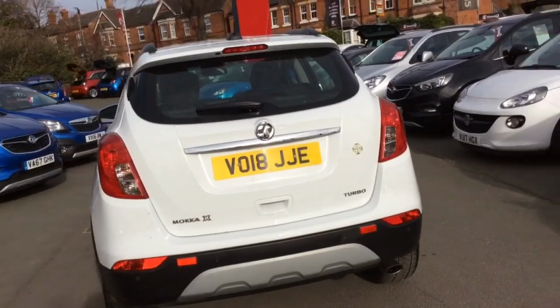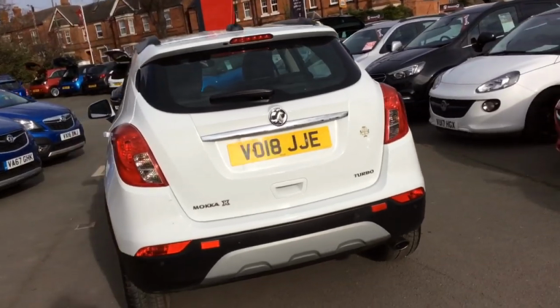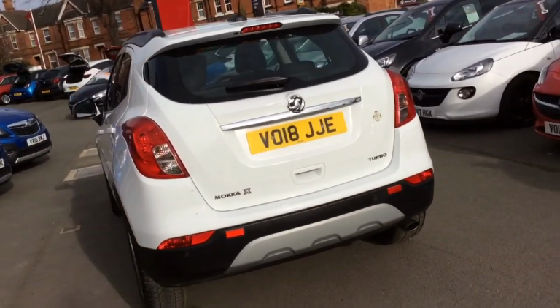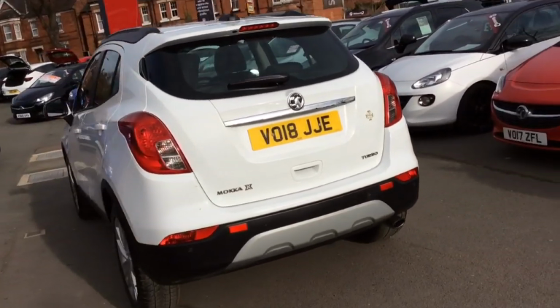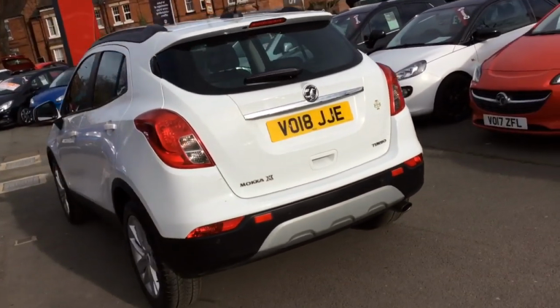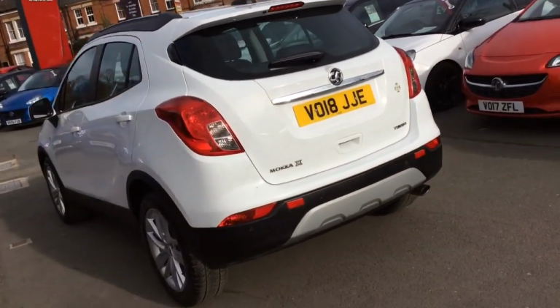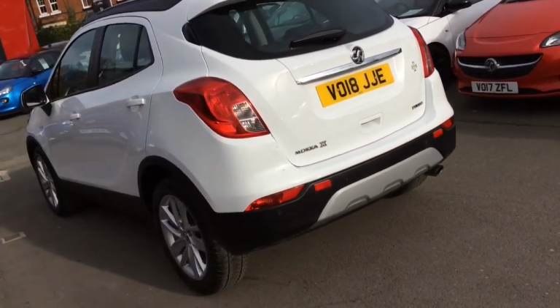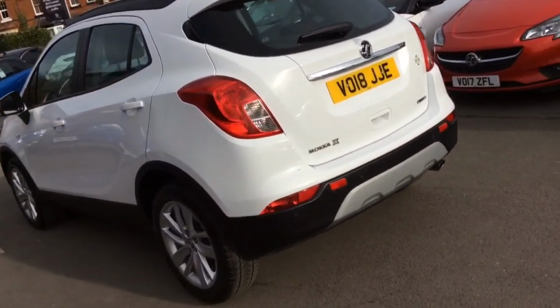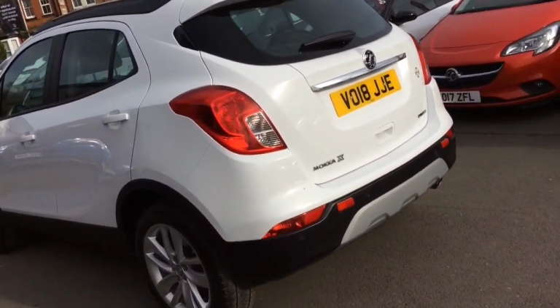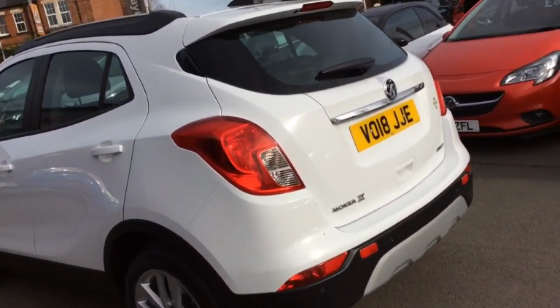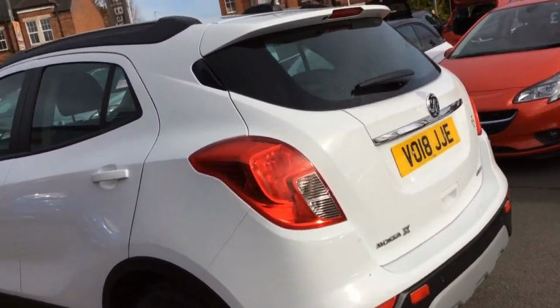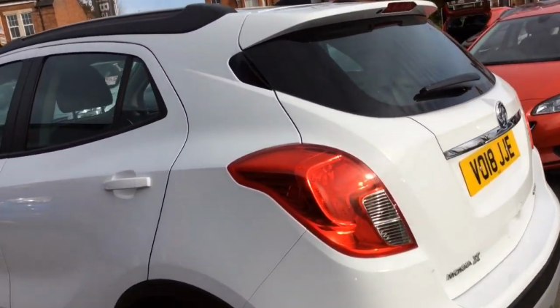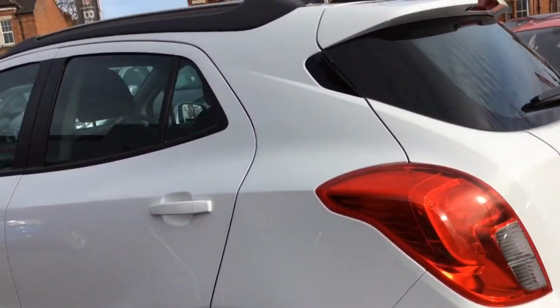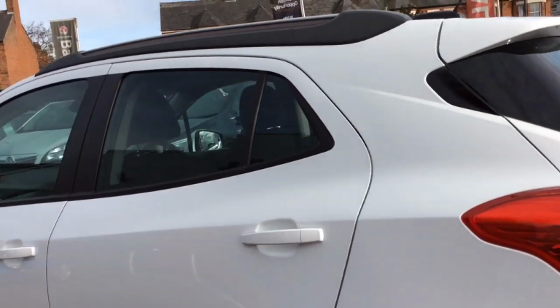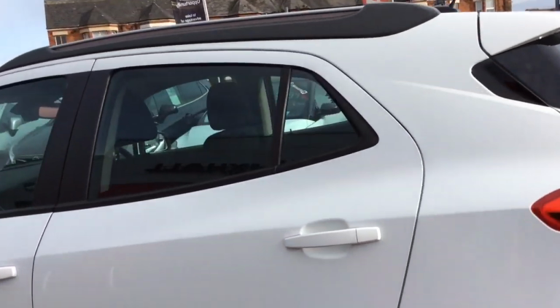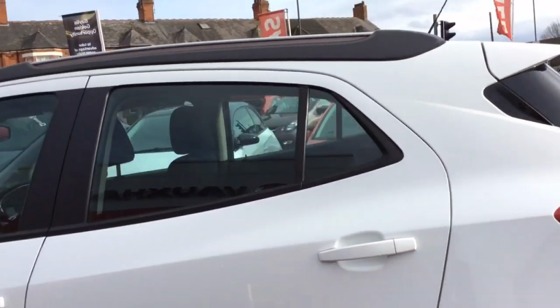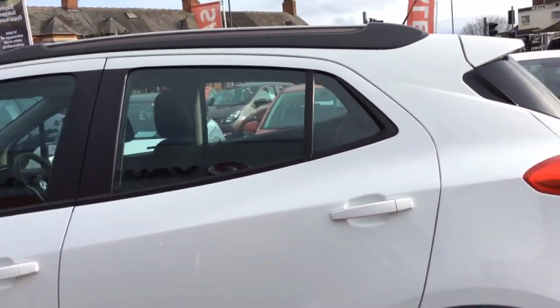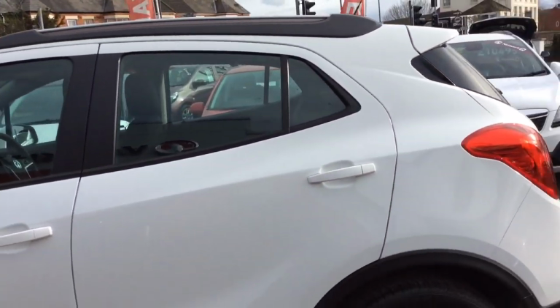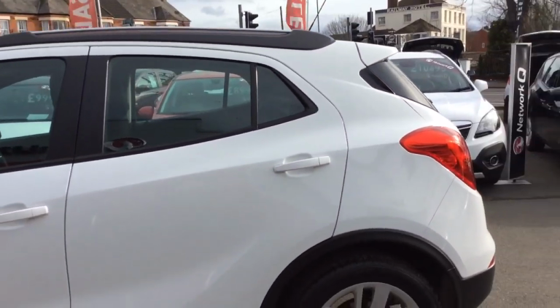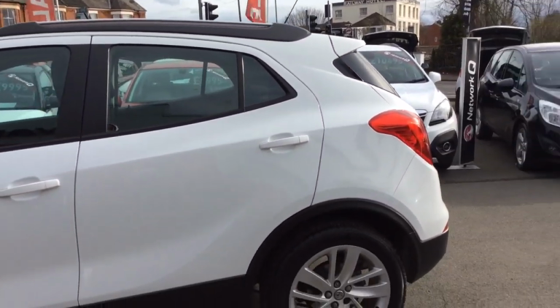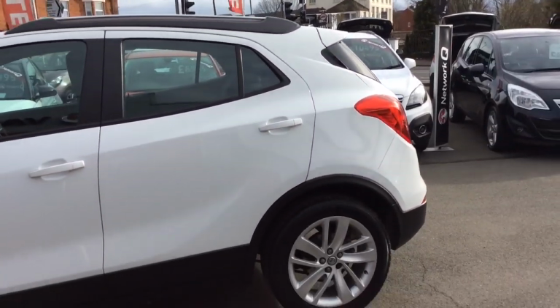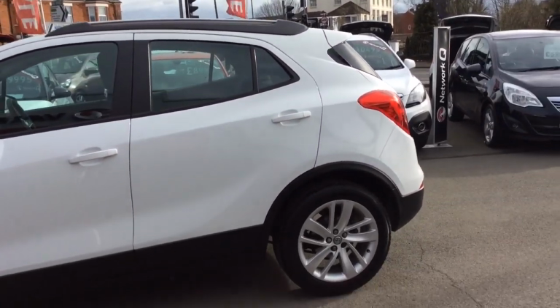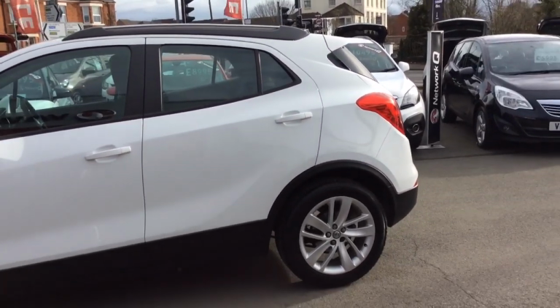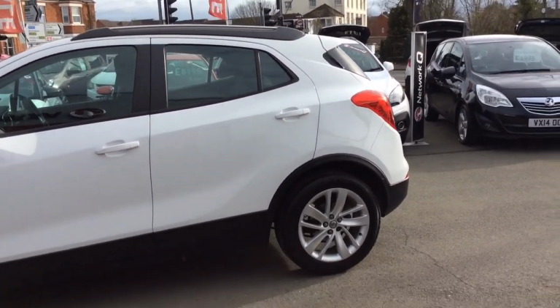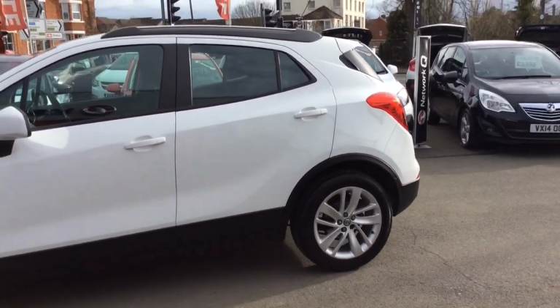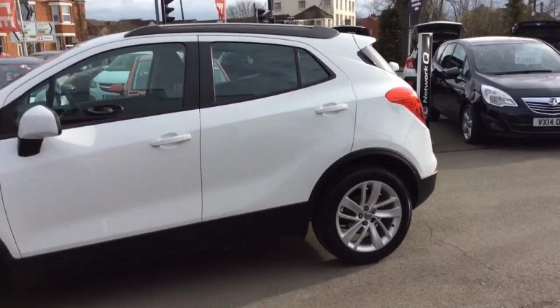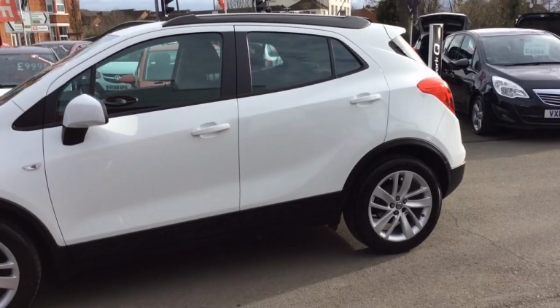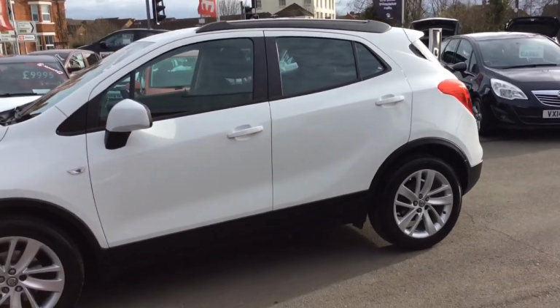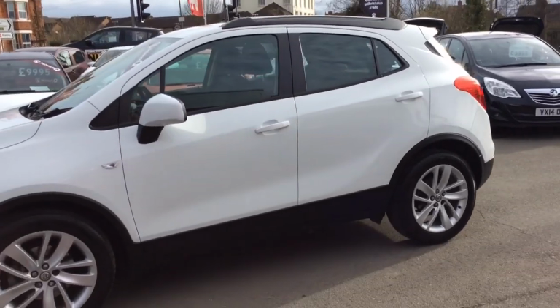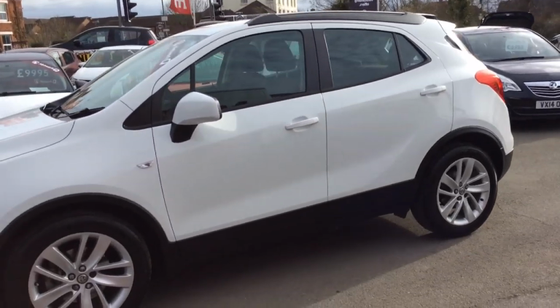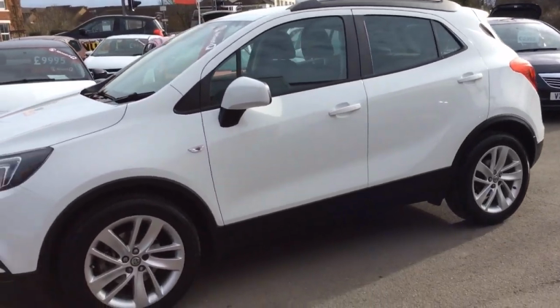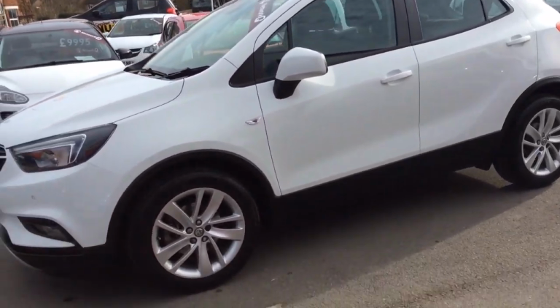As we move around to the passenger side of the car, we can see it comes with front and rear parking sensors, front fog lights, full body colour, as well as stunning 16-inch 5 twin spoke silver alloy wheels.